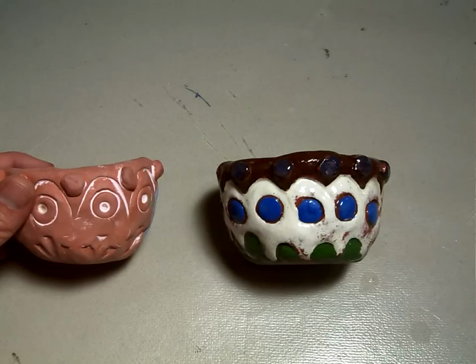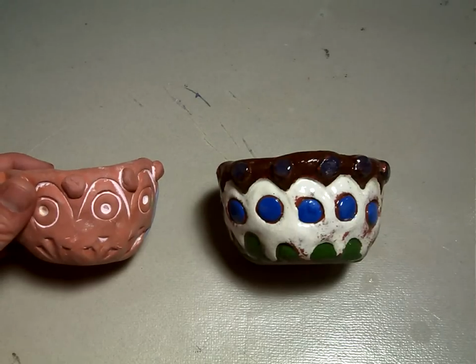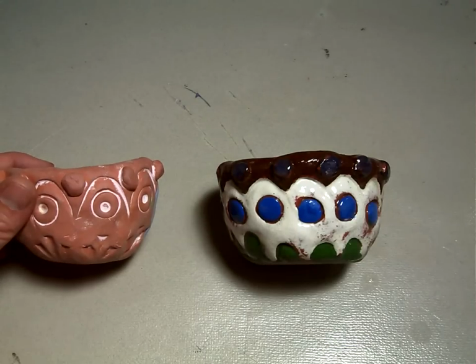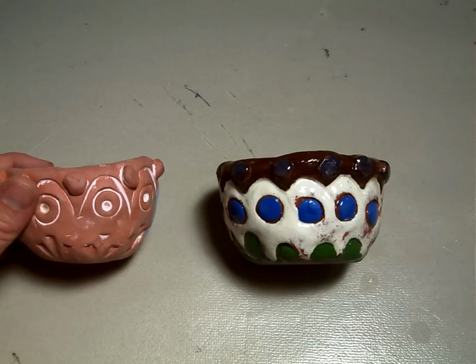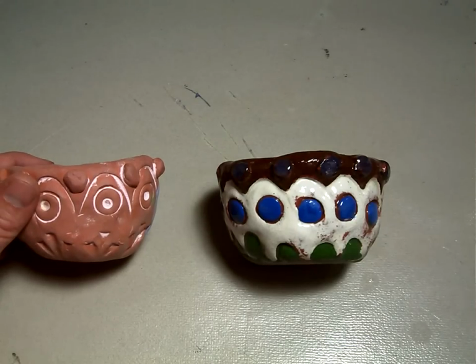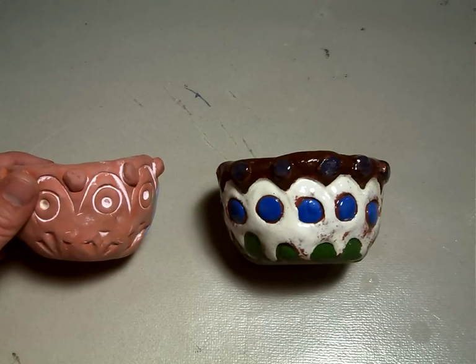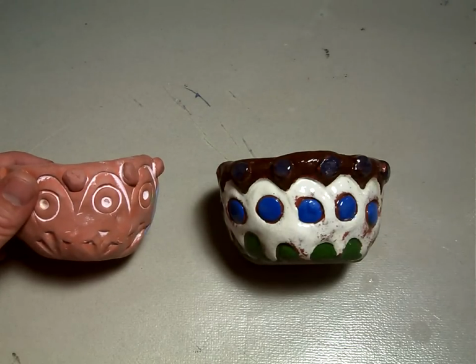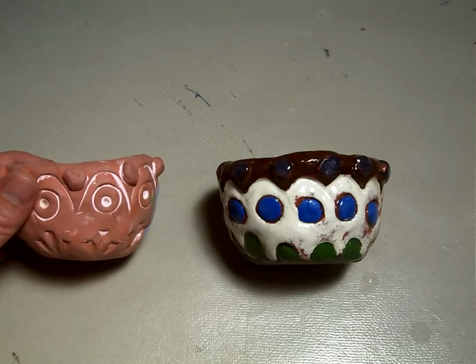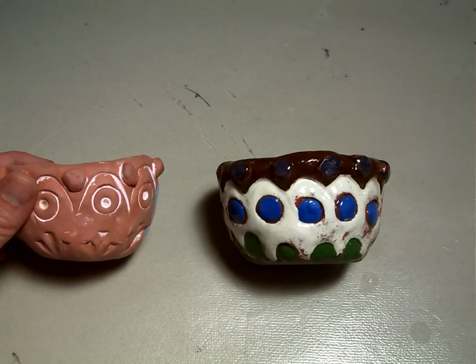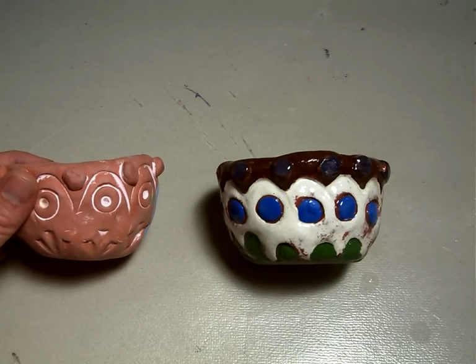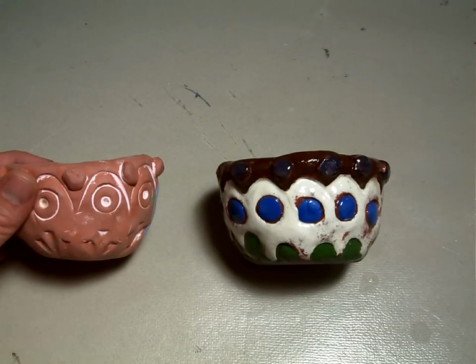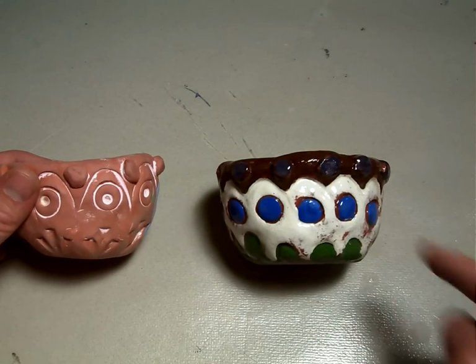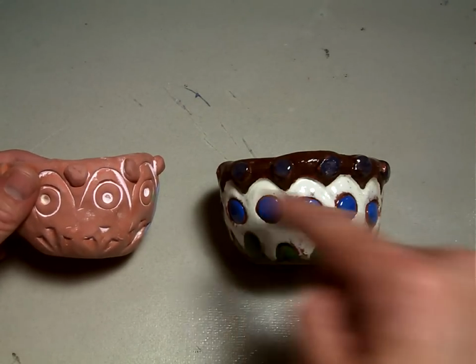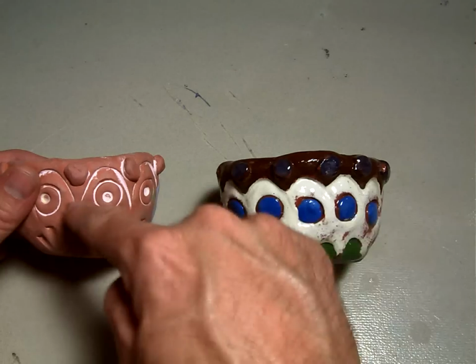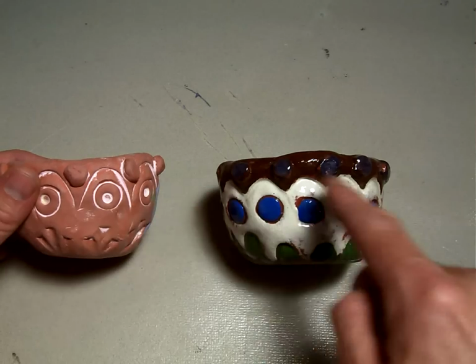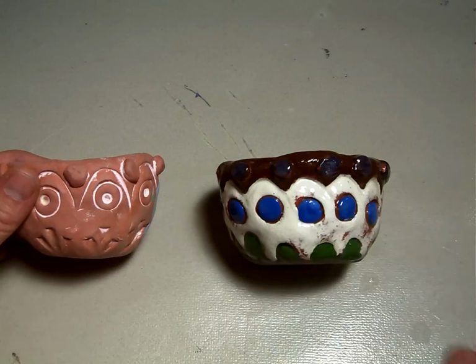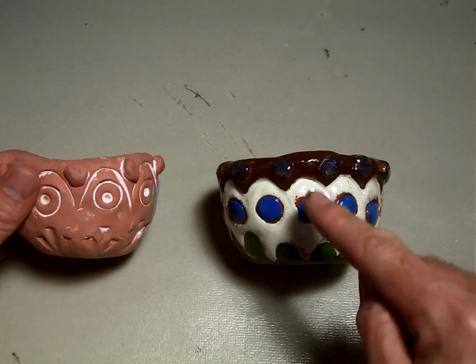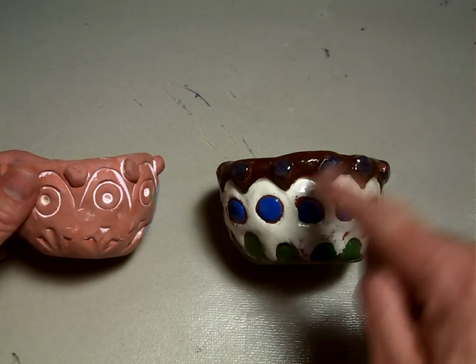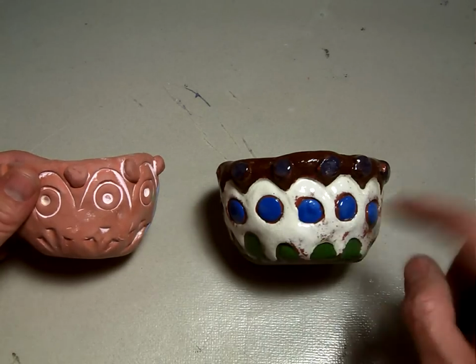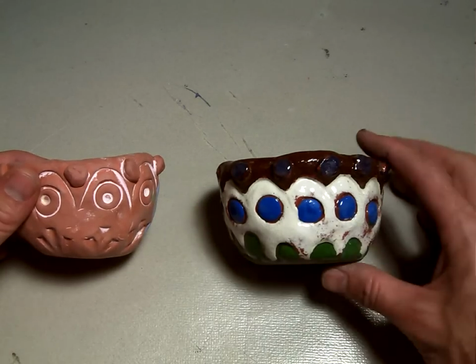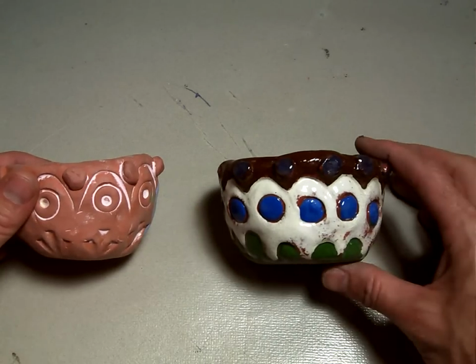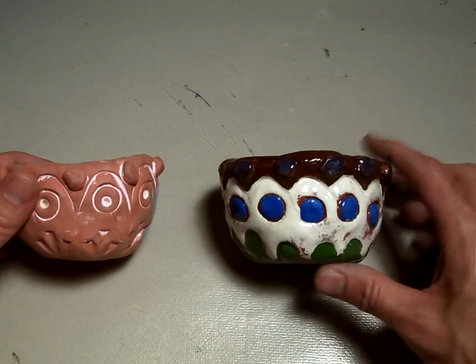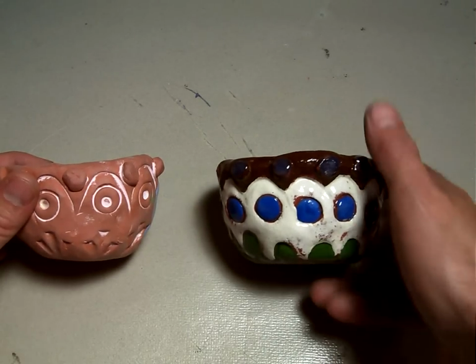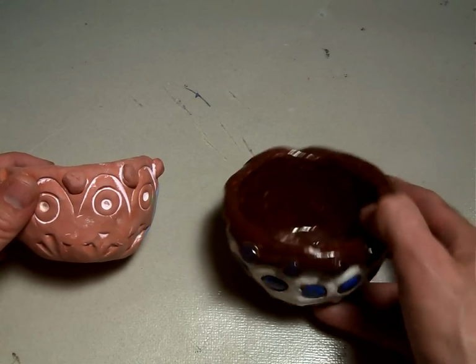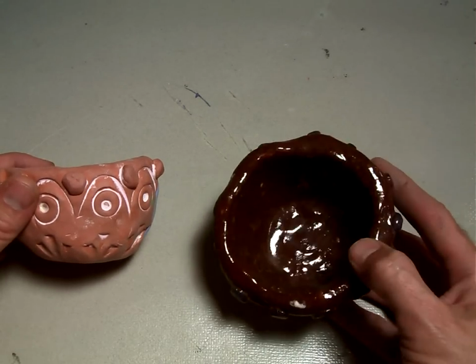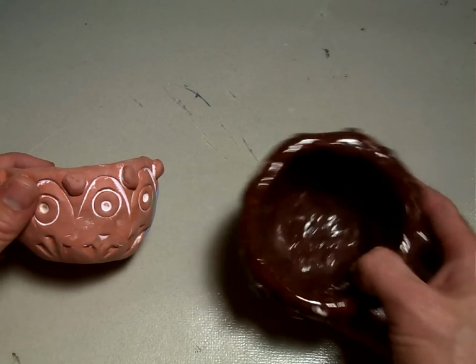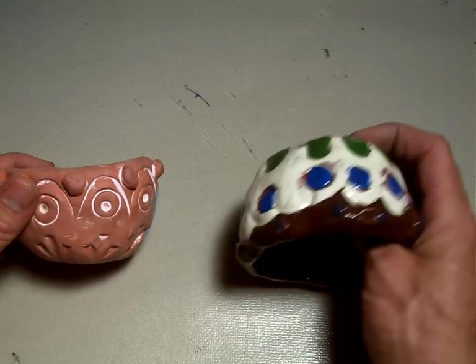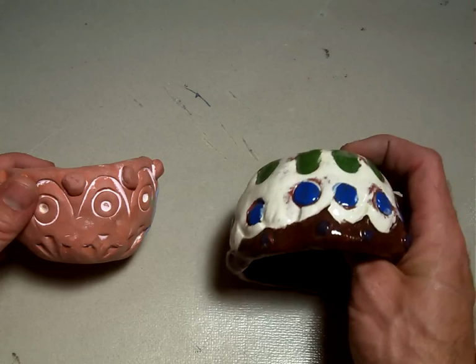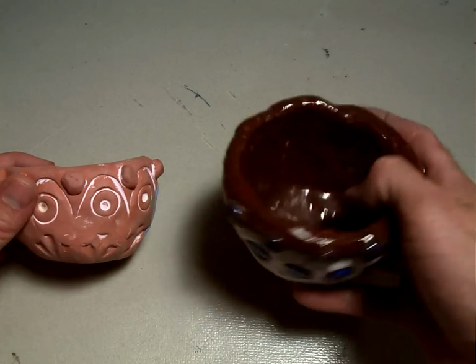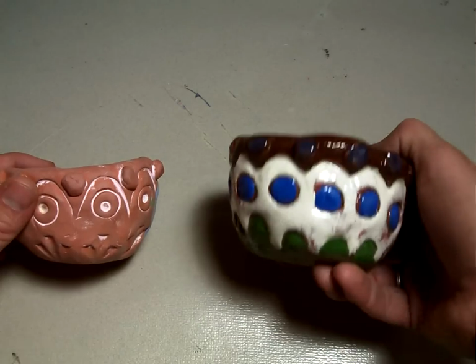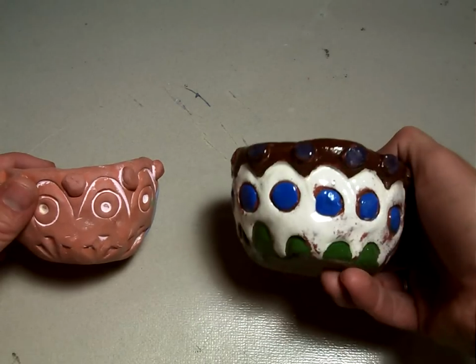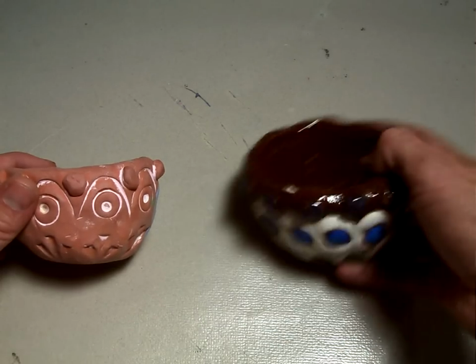Welcome back. Today we're going to learn how to make a pinch pot. Here are two different pinch pots. This one is finished — it's been glazed and fired. You can see the inside and the pattern on the outside.